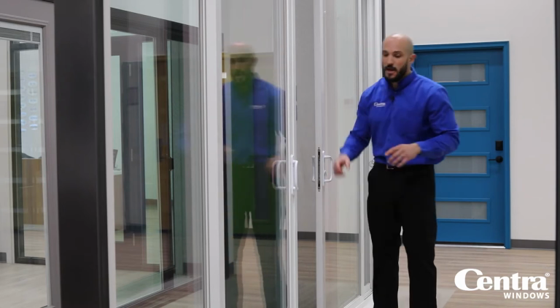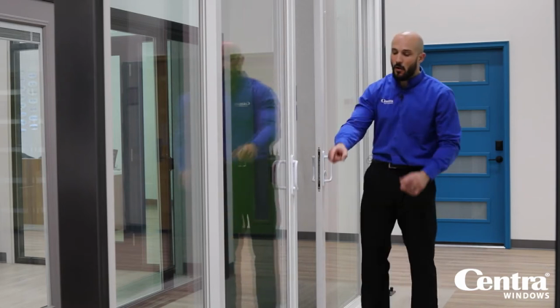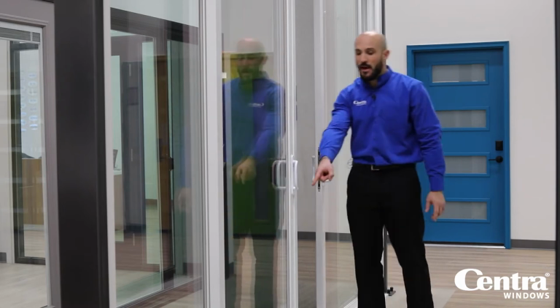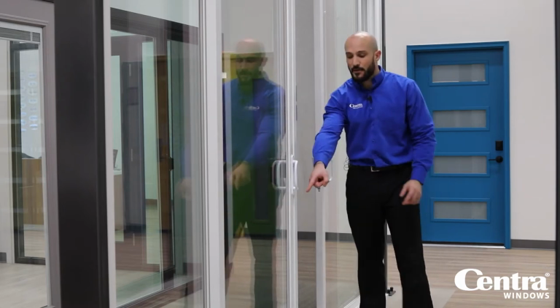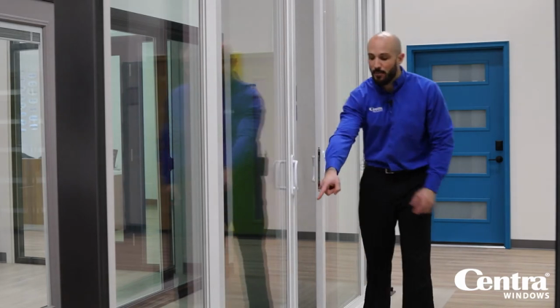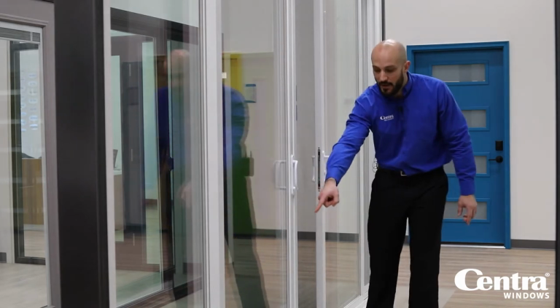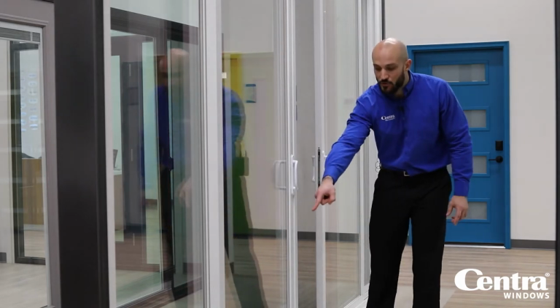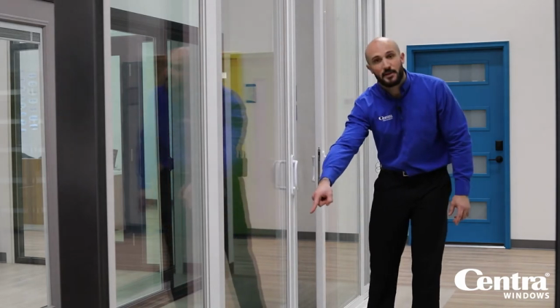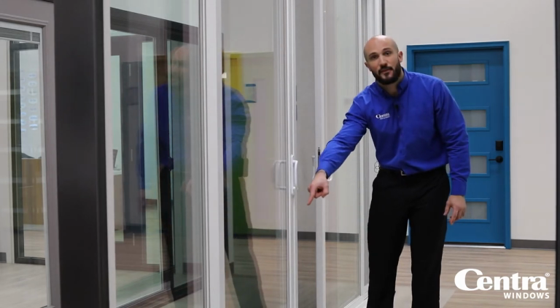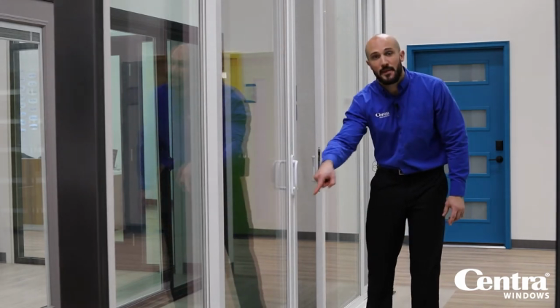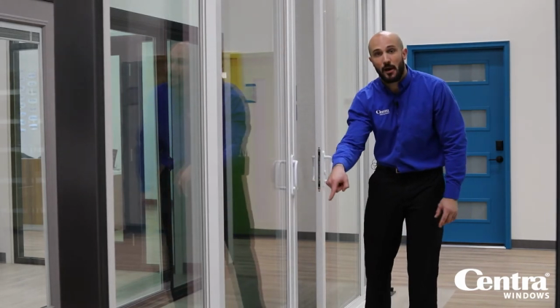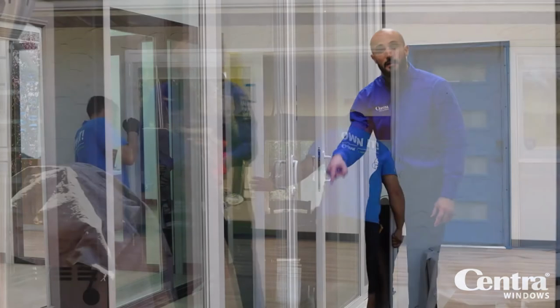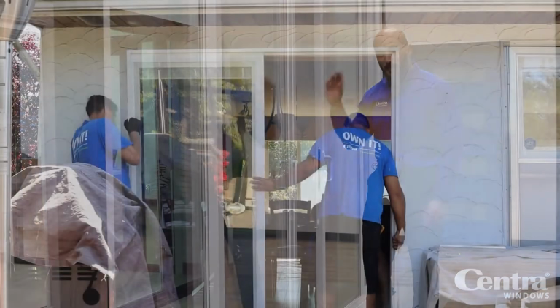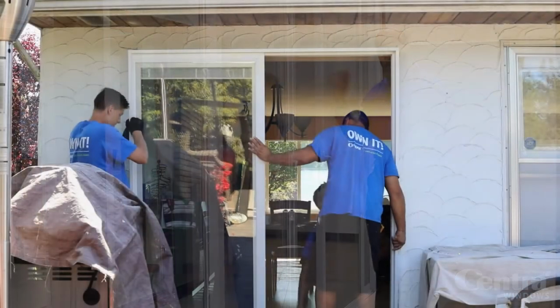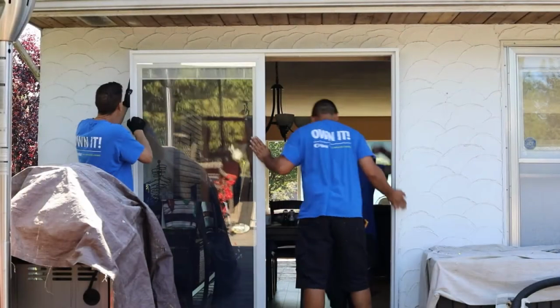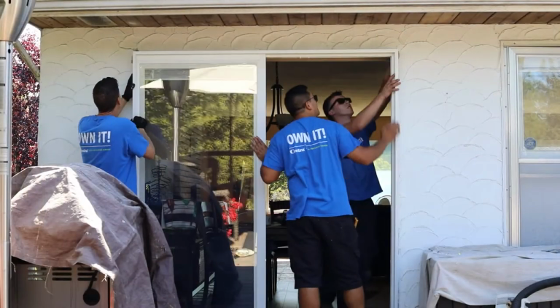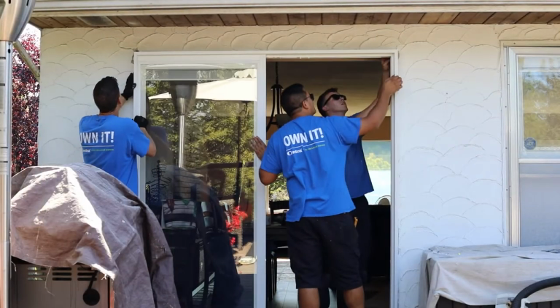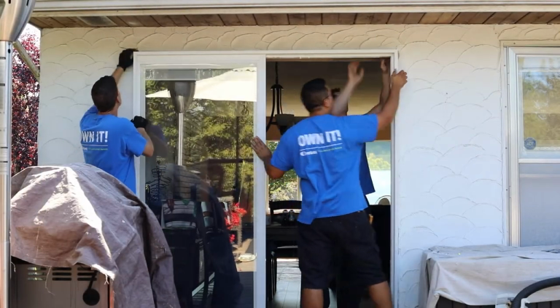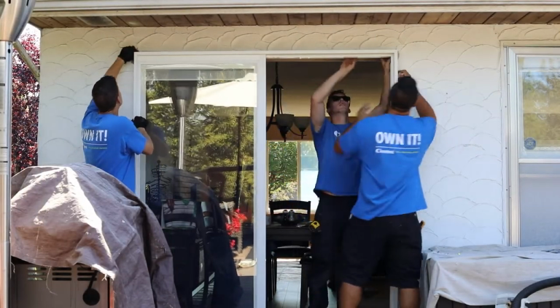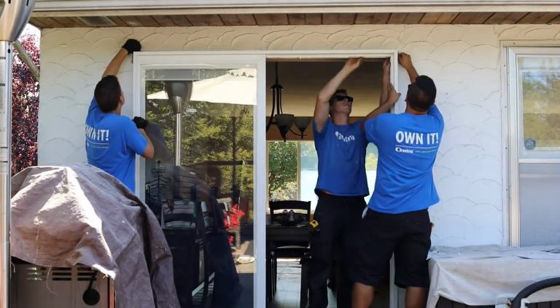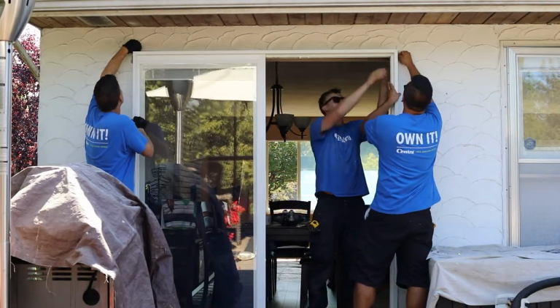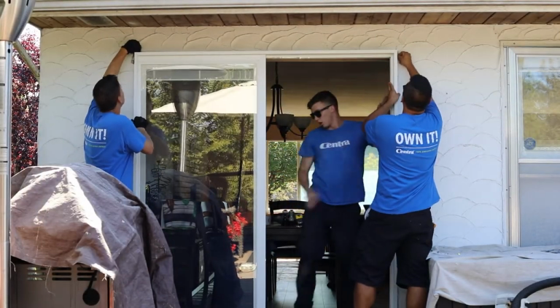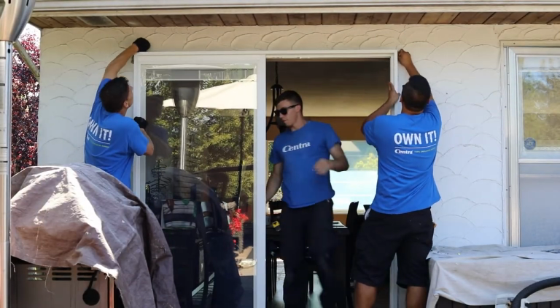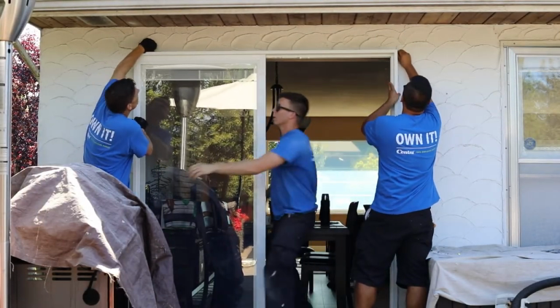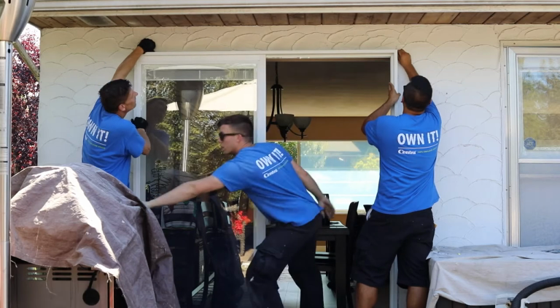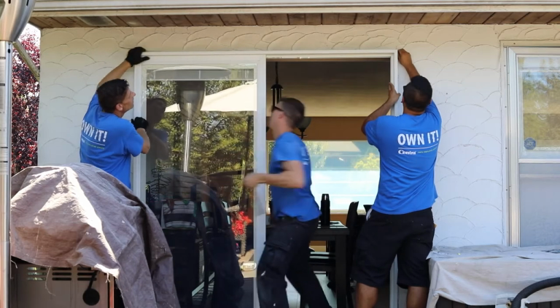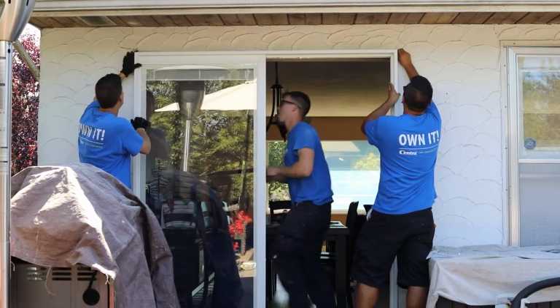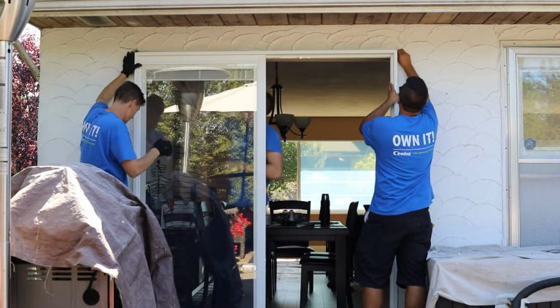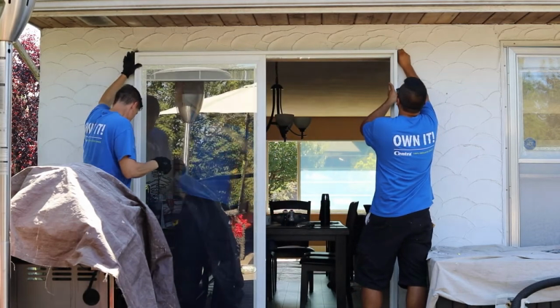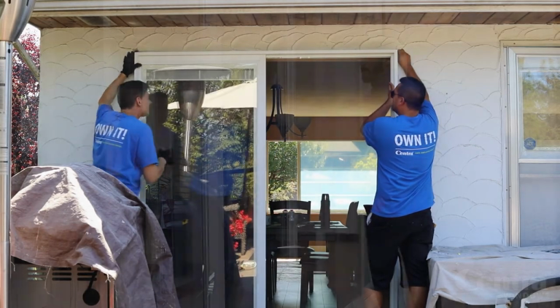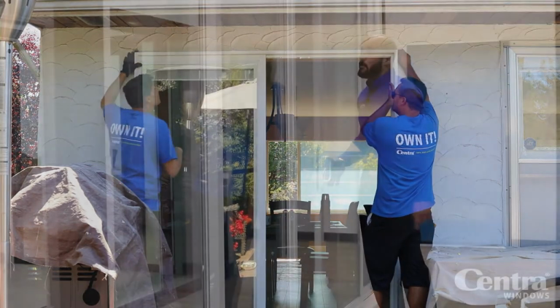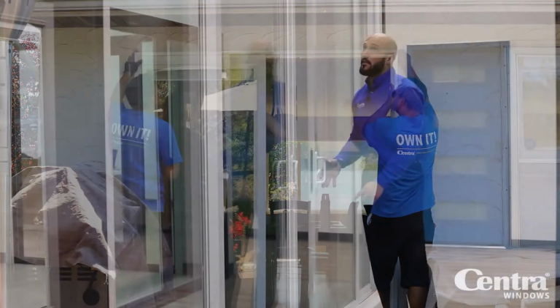You also have a steel pin that drops into the frame at the bottom, similar to our sliding window, so that when it's locked in the open position, you're still secure.